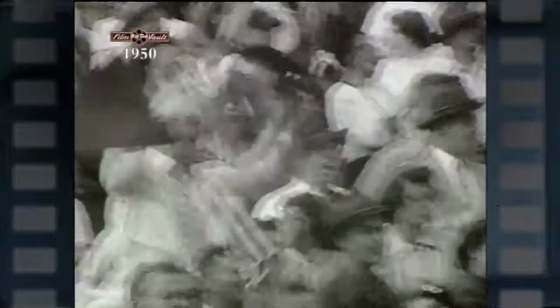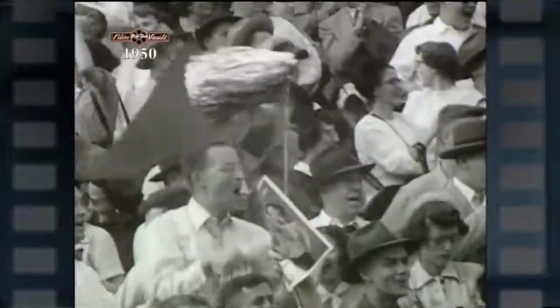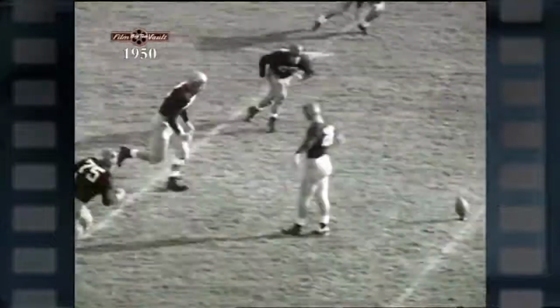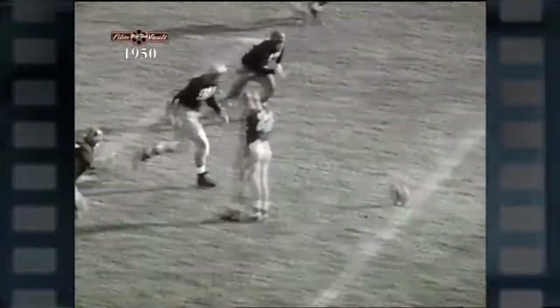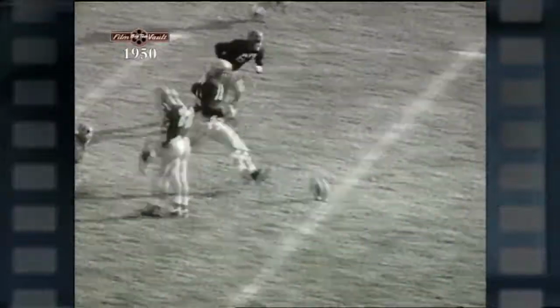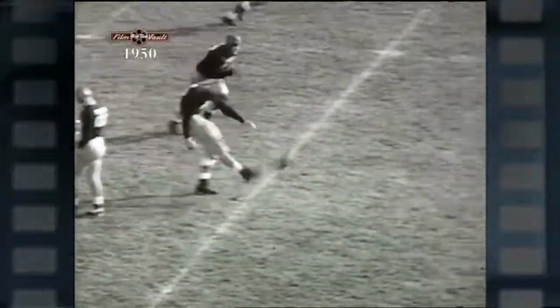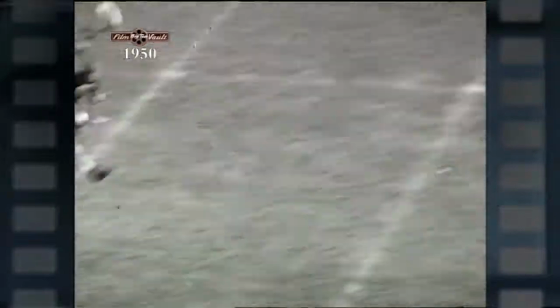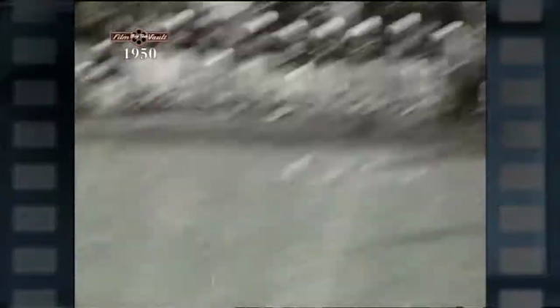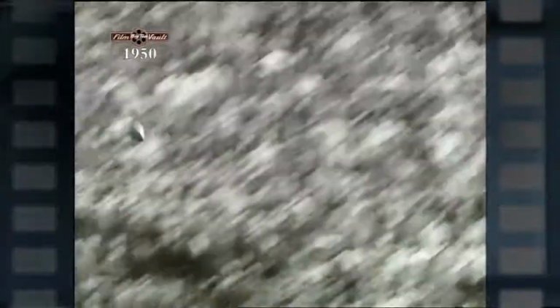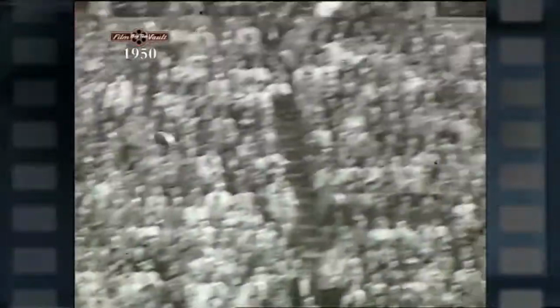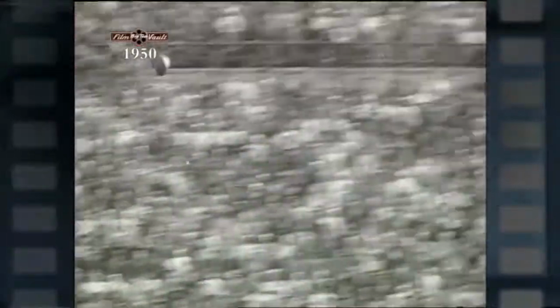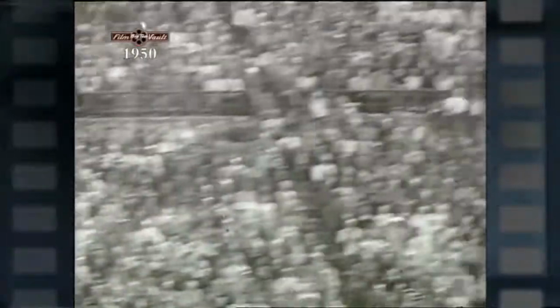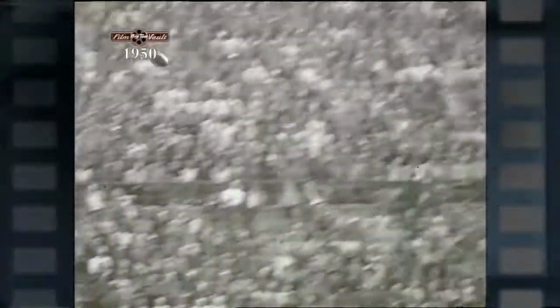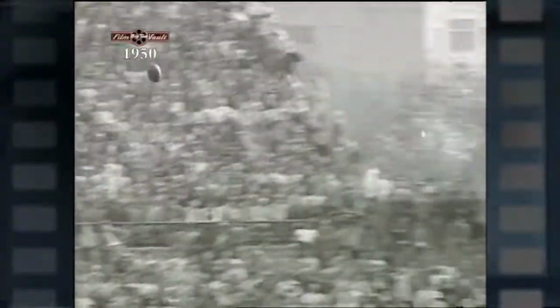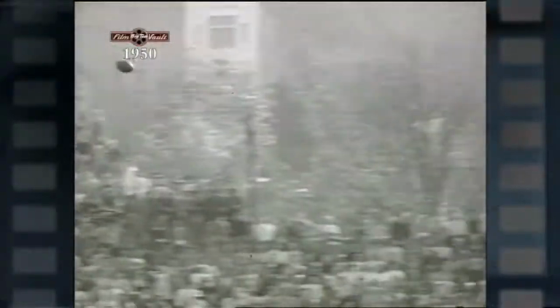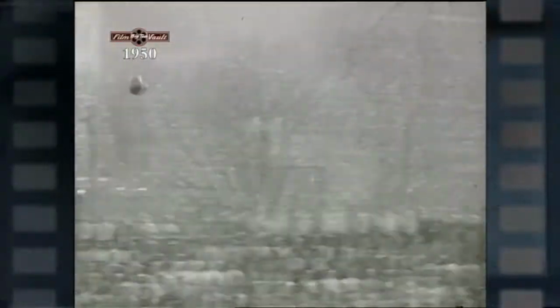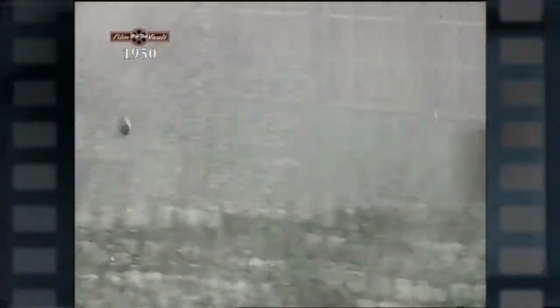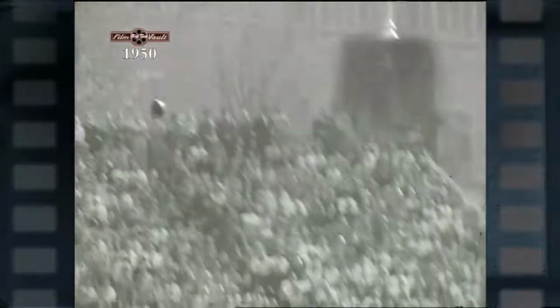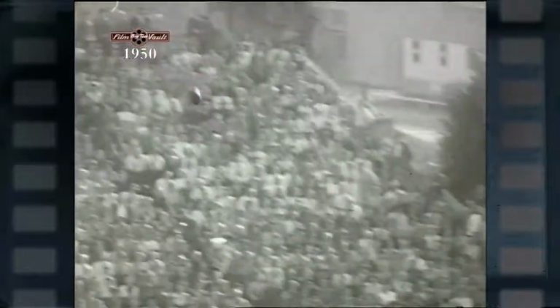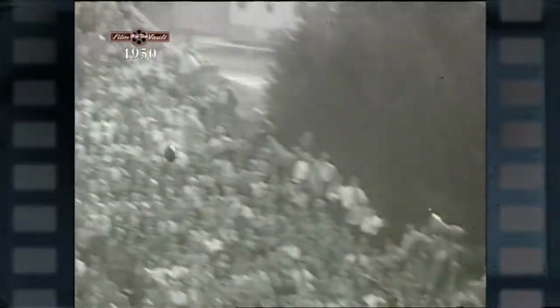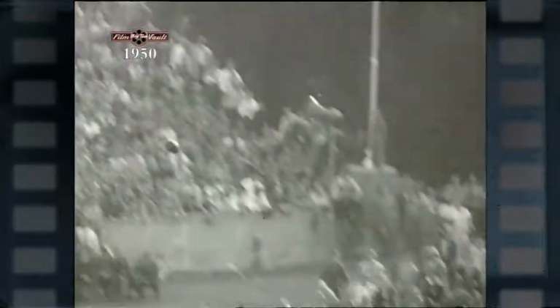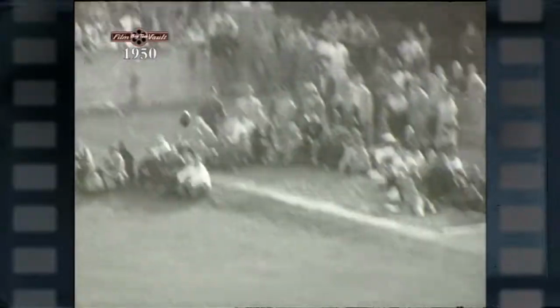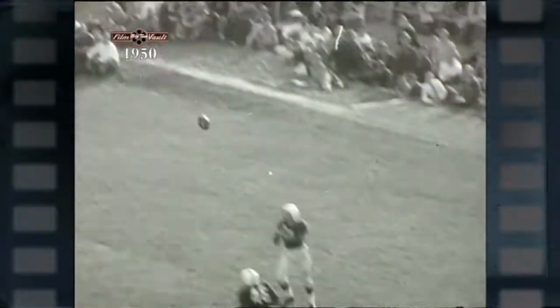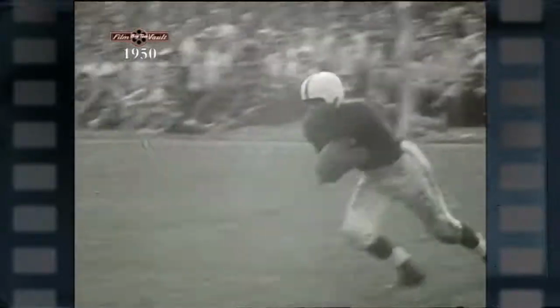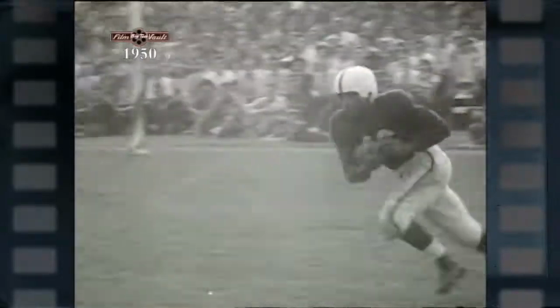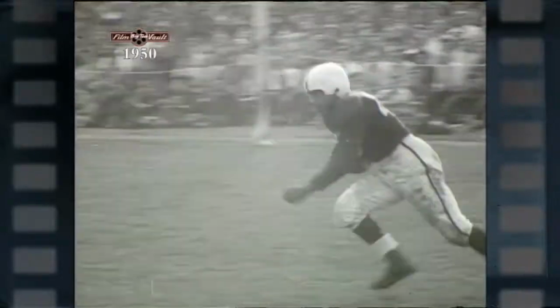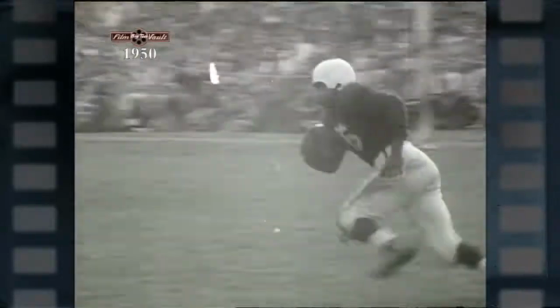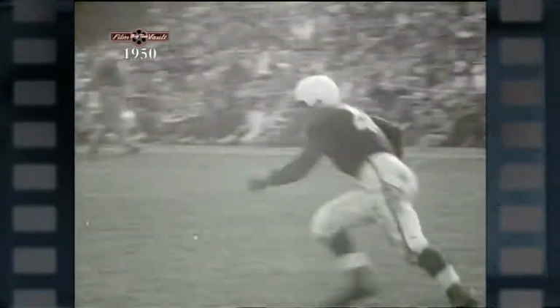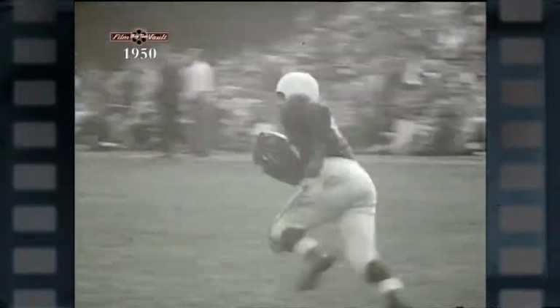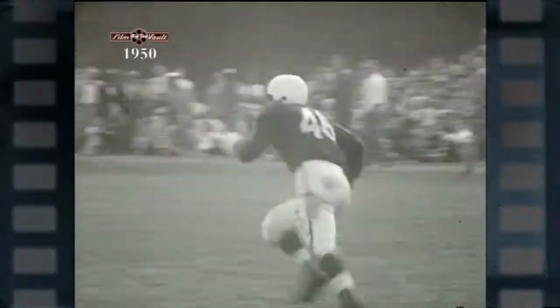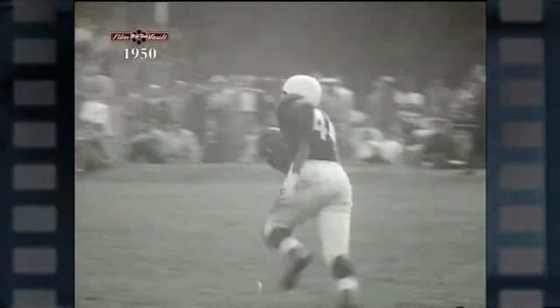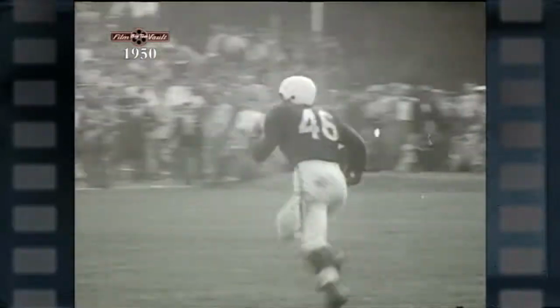Bobby Robertson, a truly brilliant running back, scored Indiana's second touchdown. Watch him here with a kickoff return — he's just warming up for one of the most spectacular runs of the season.